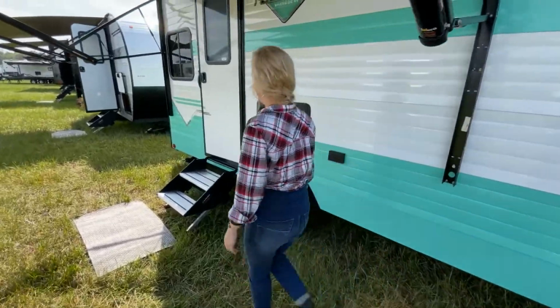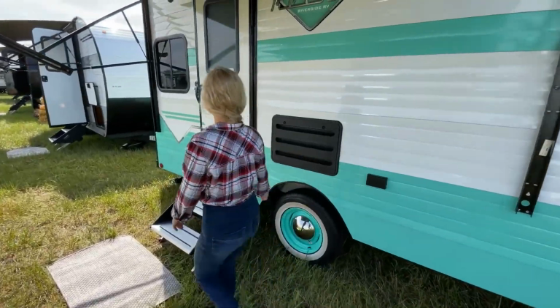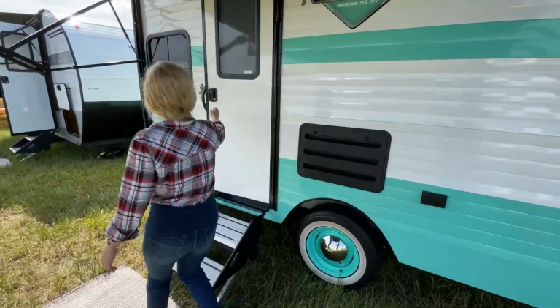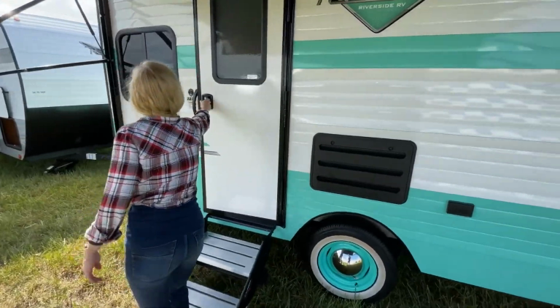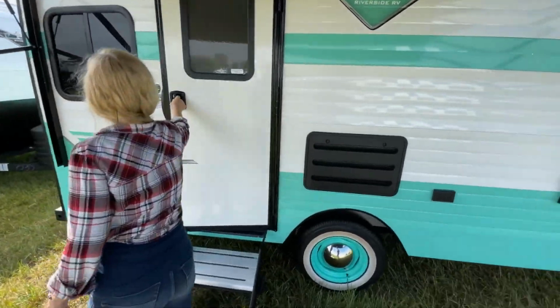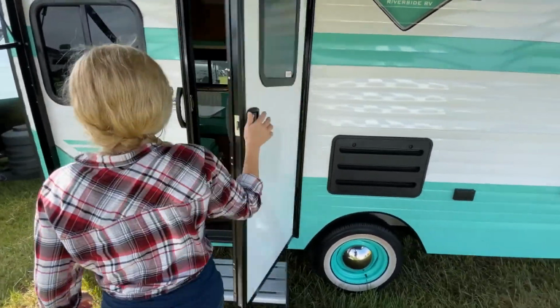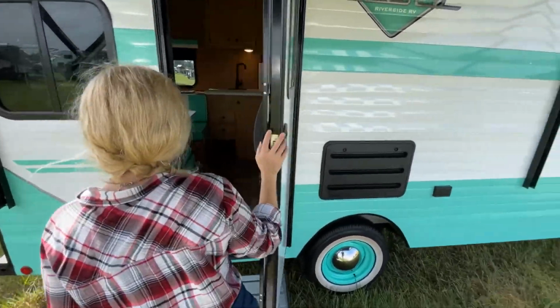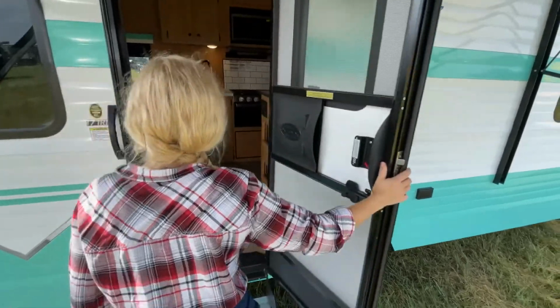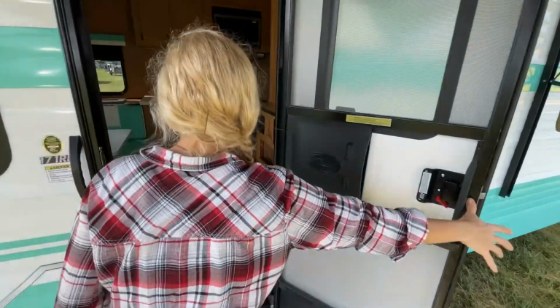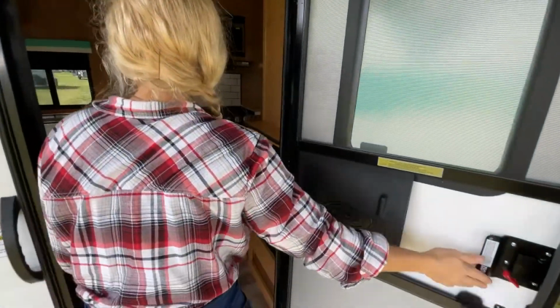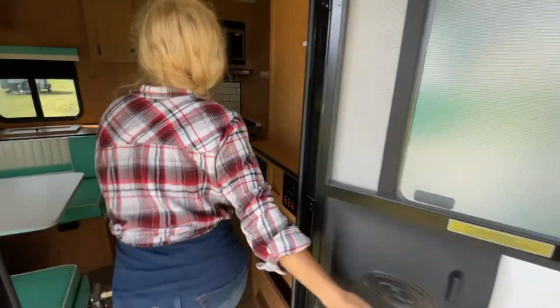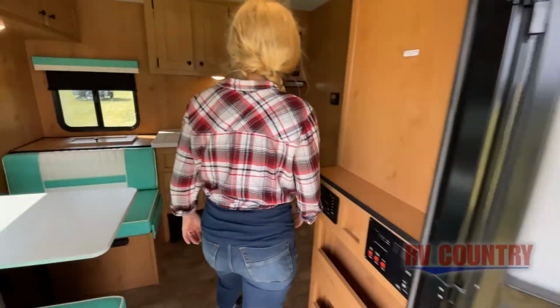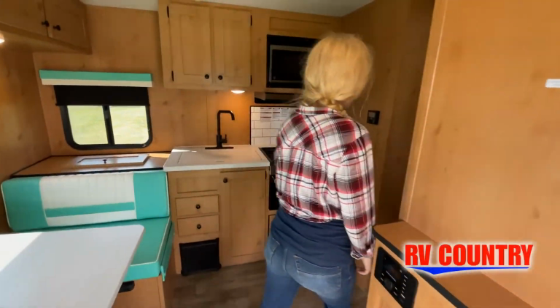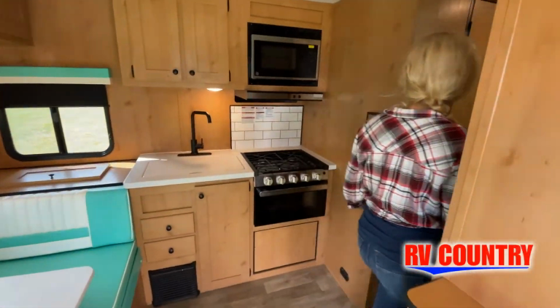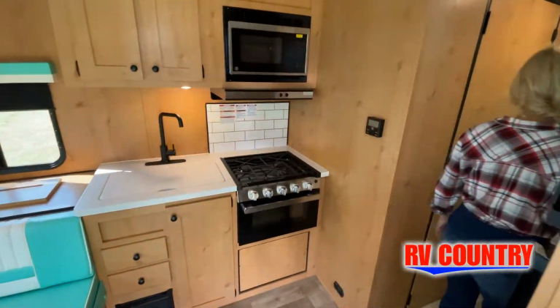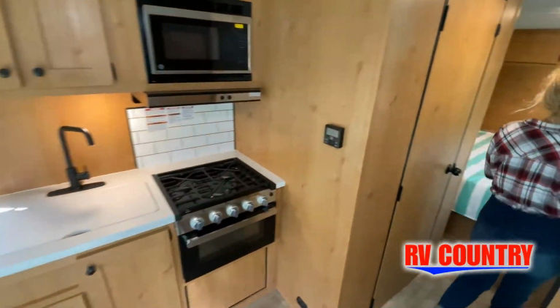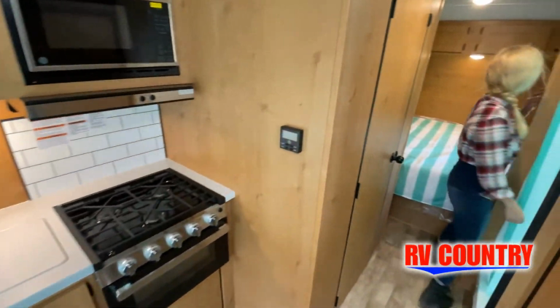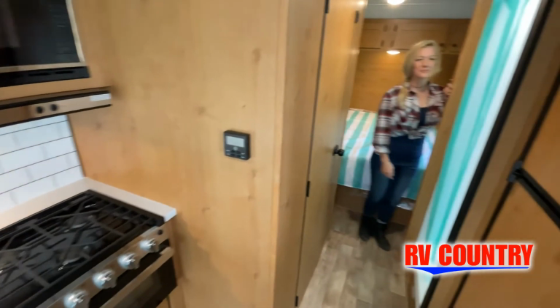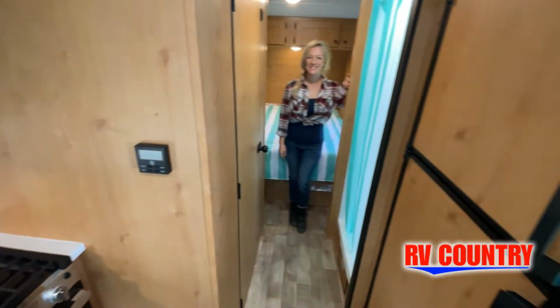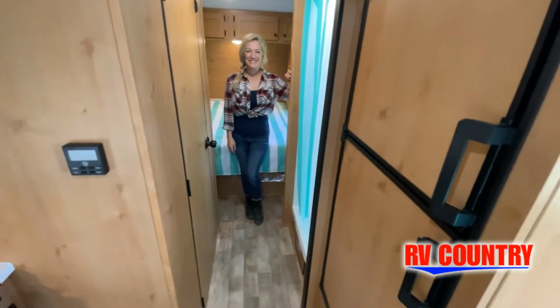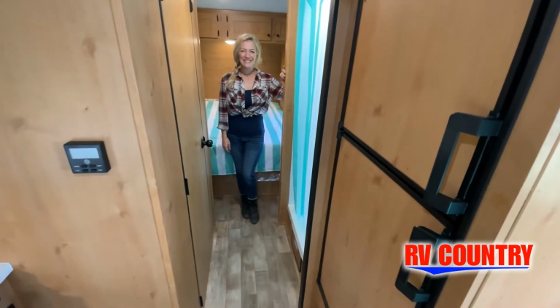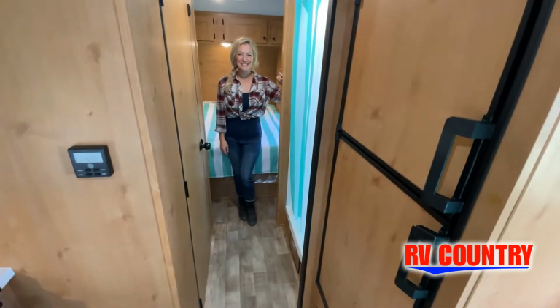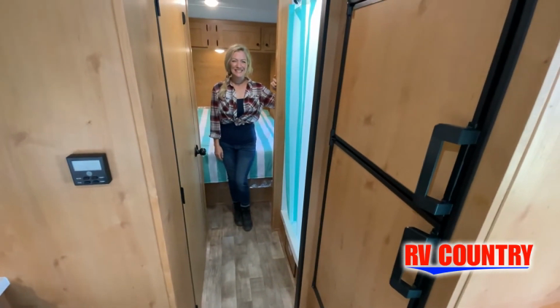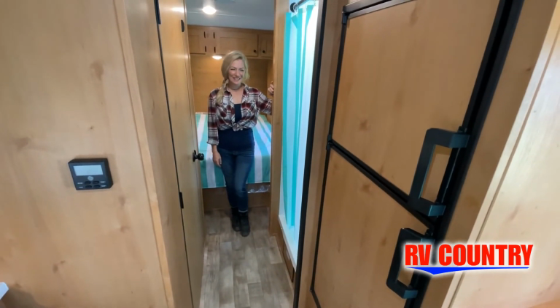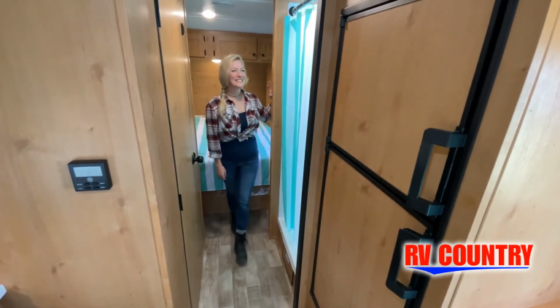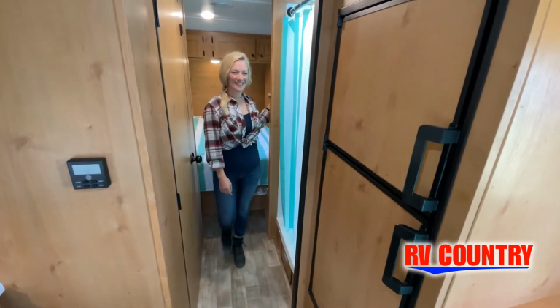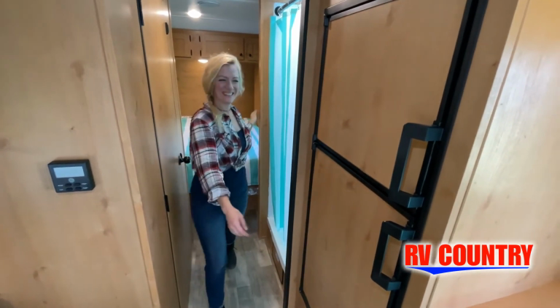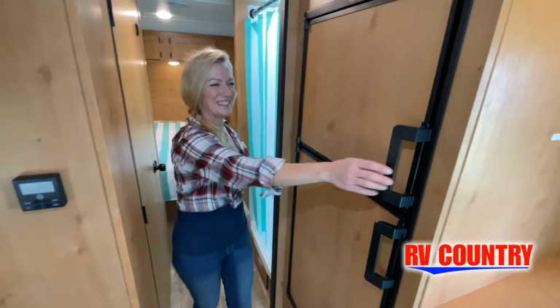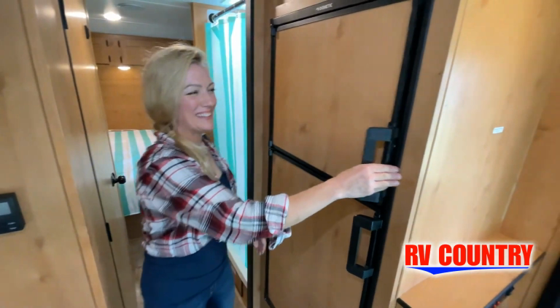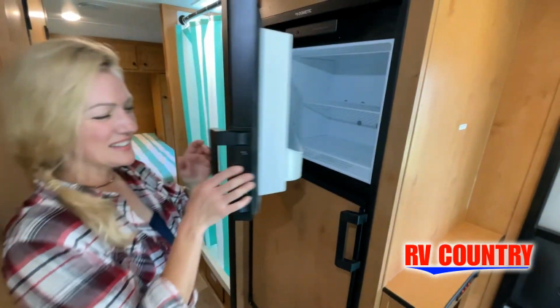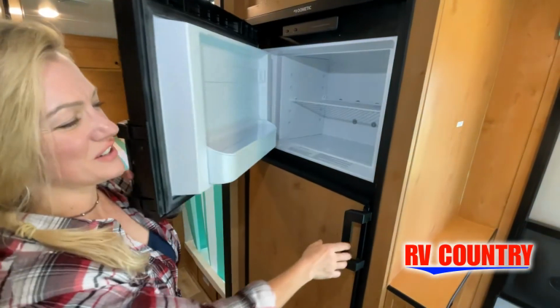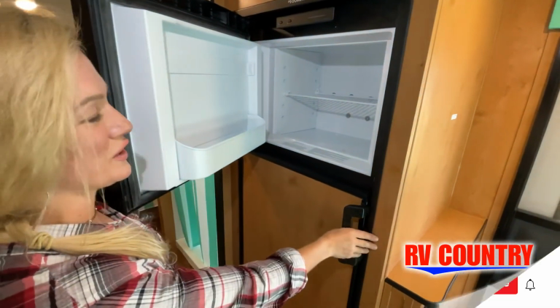This is just one of over 1,200 new and used RVs available for you at RV Country. This walkthrough video is designed to quickly show you the basic layout and features of this RV. If you're viewing it on our website, you'll find all the specifications right below this screen.